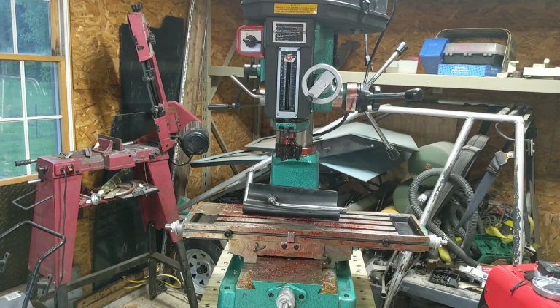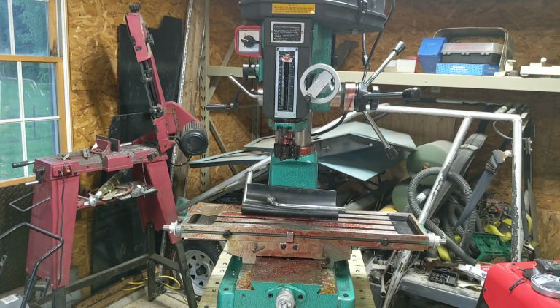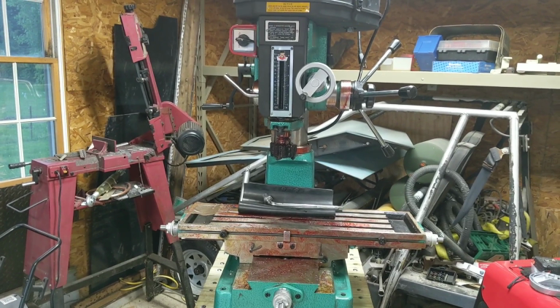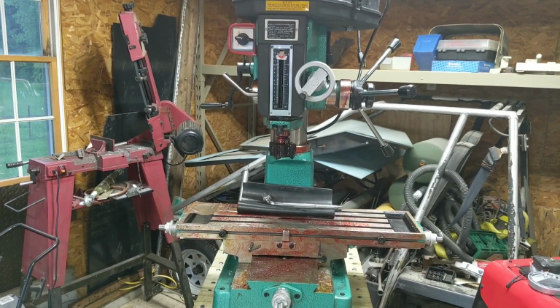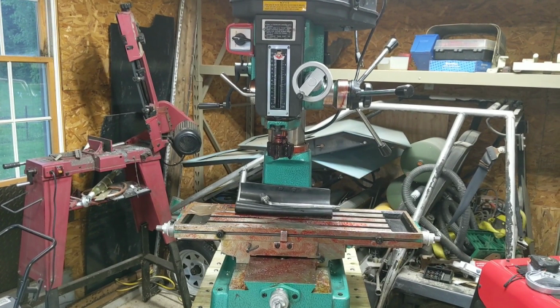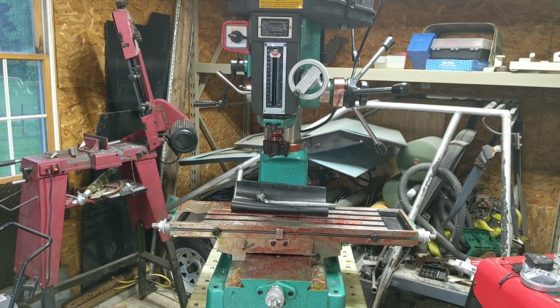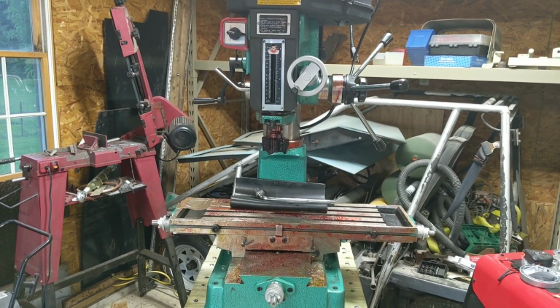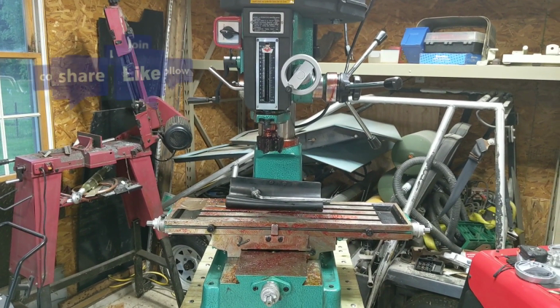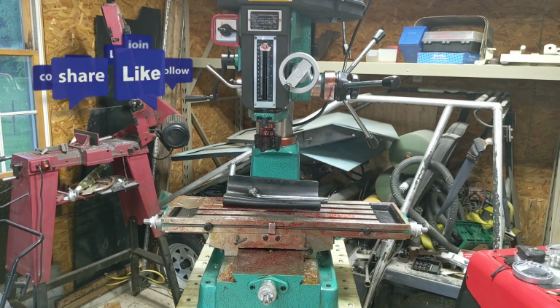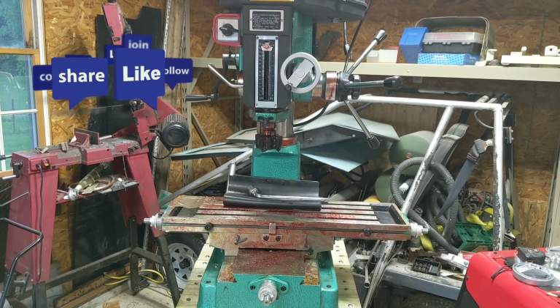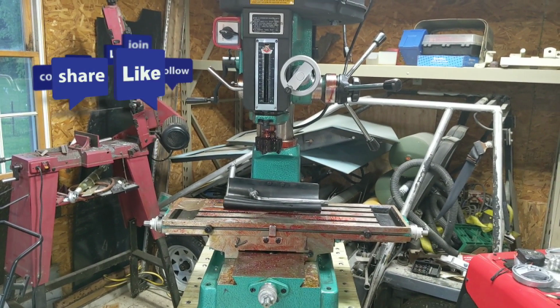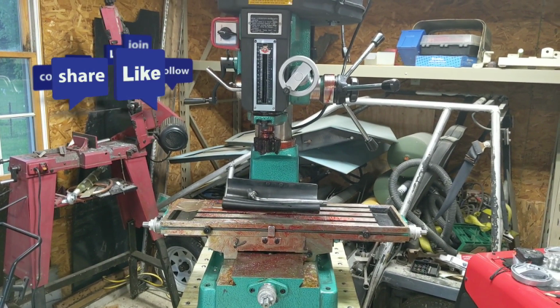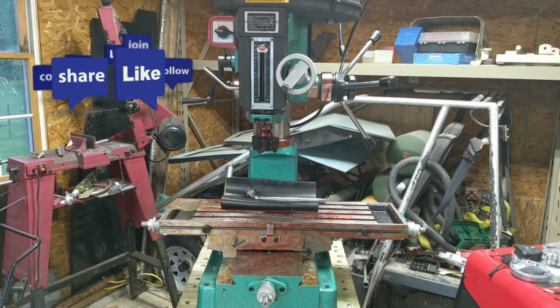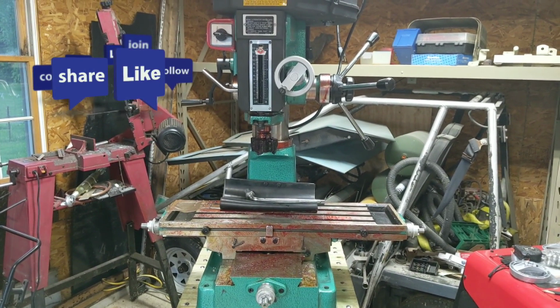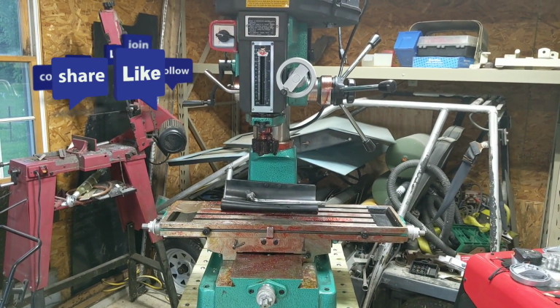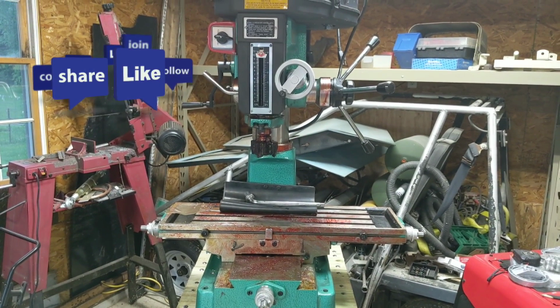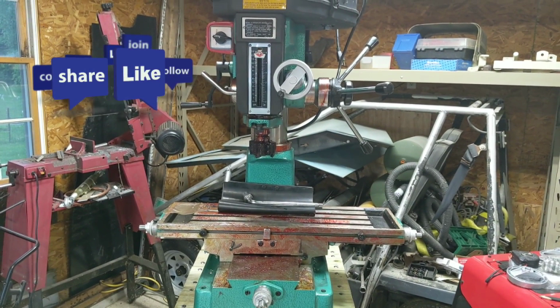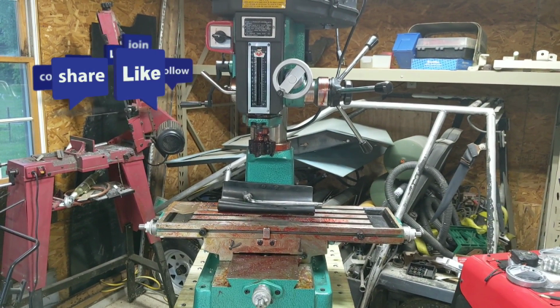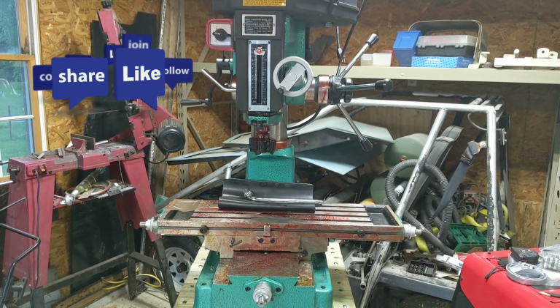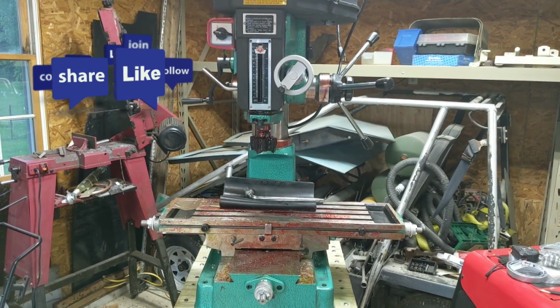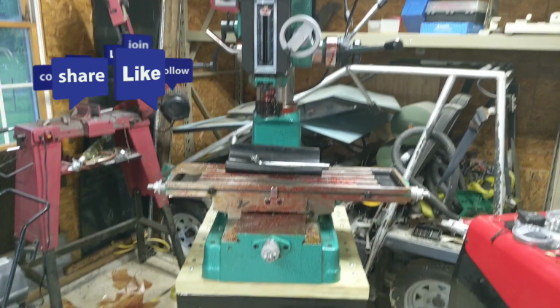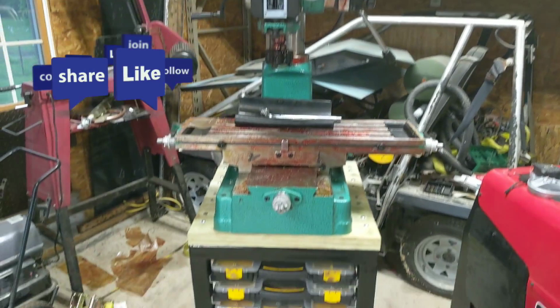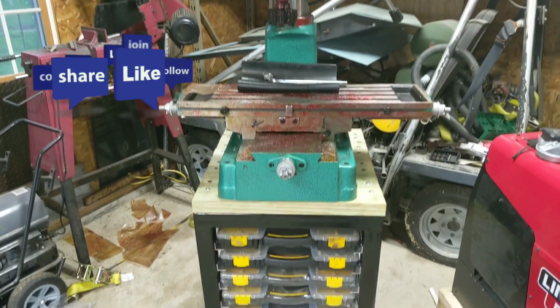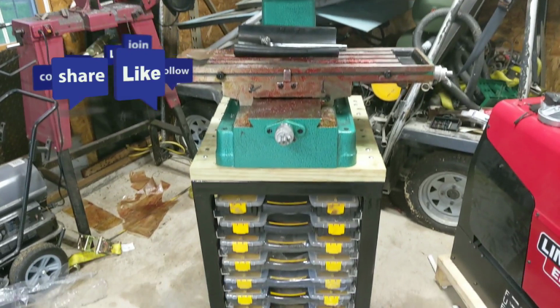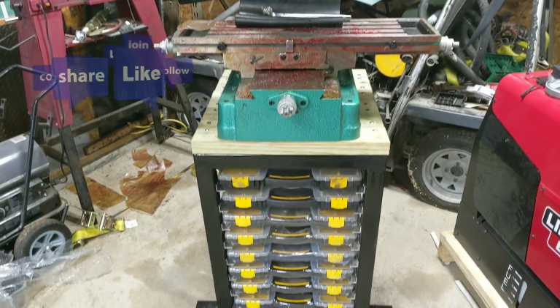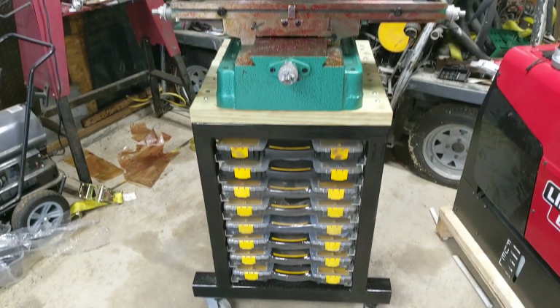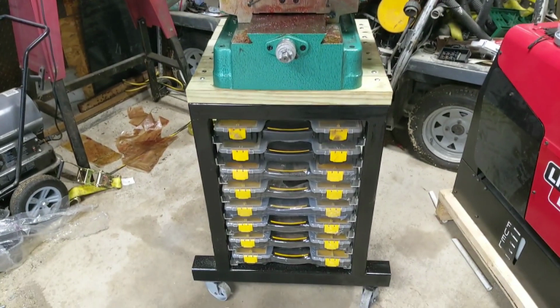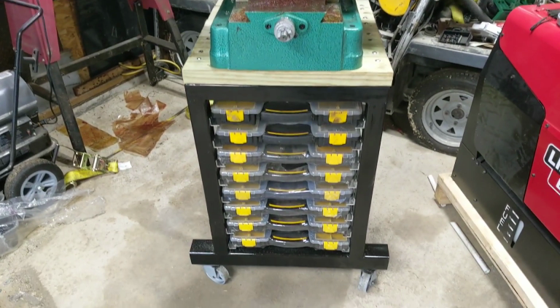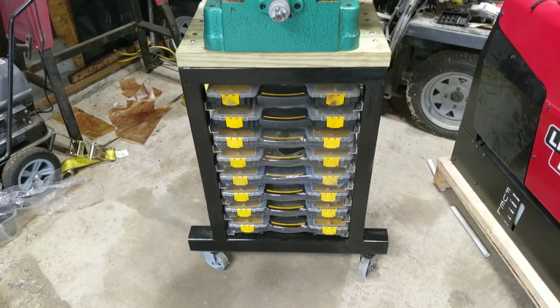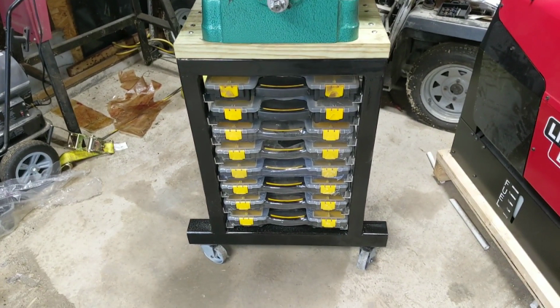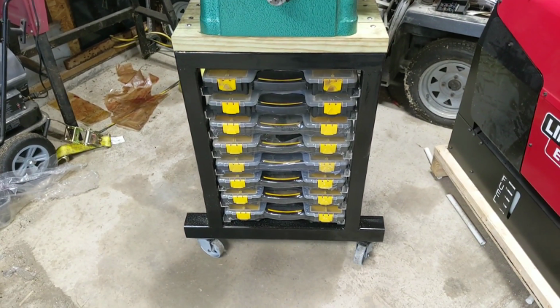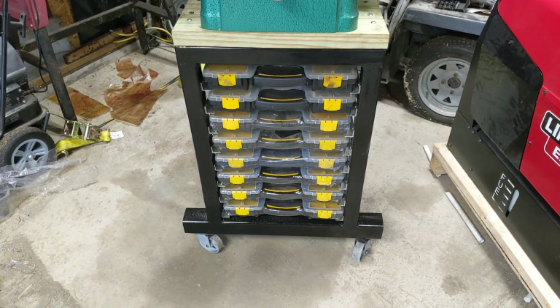If you like do-it-yourself stuff and you like to build things, take a look at some of my other videos. Like and subscribe — you might find something you yourself might want to build. To be continued.